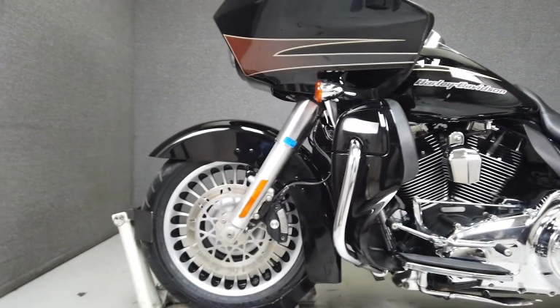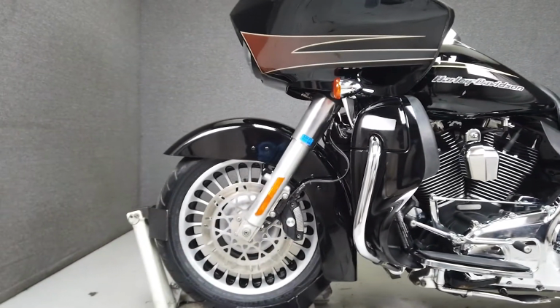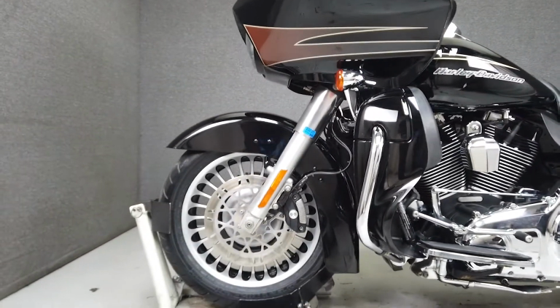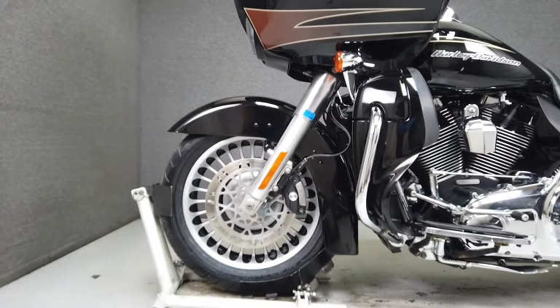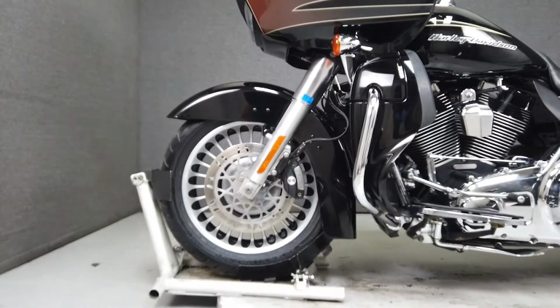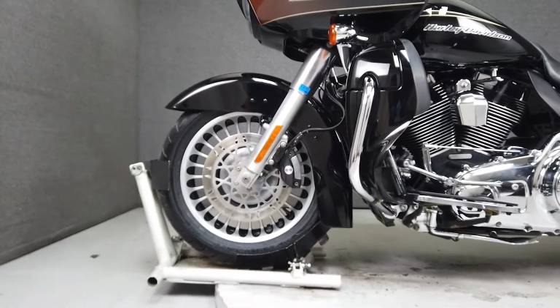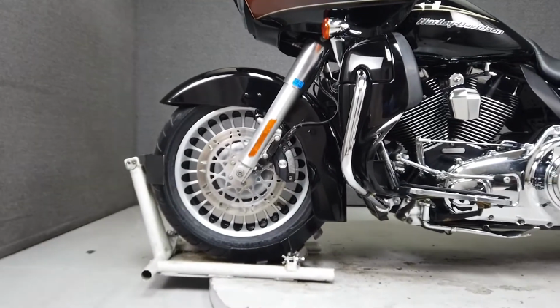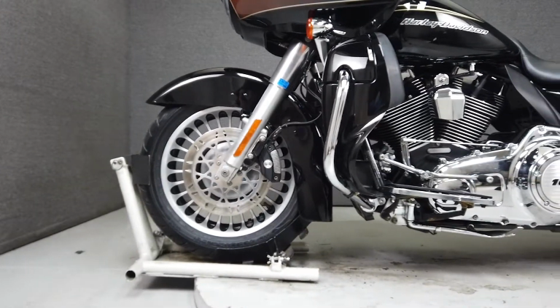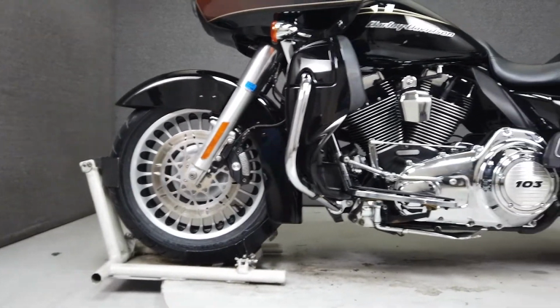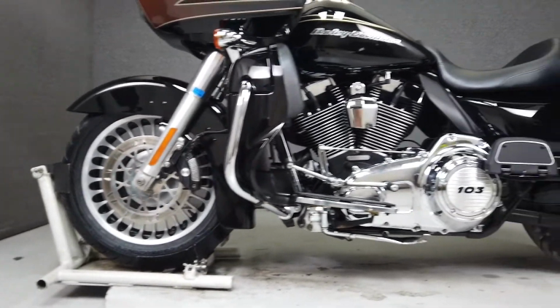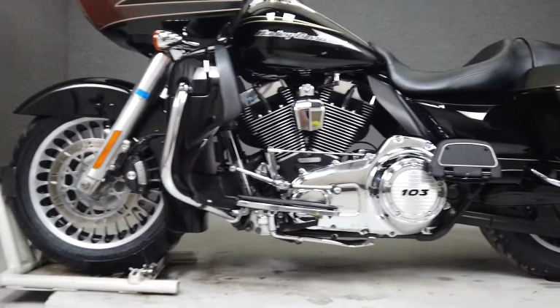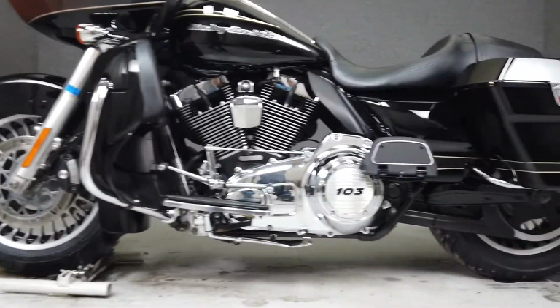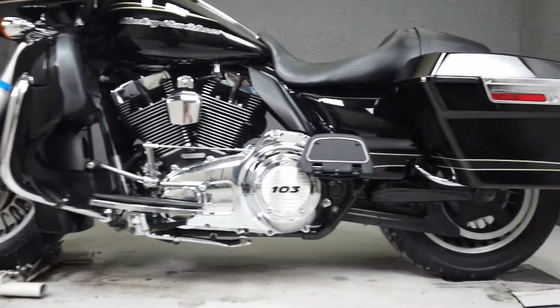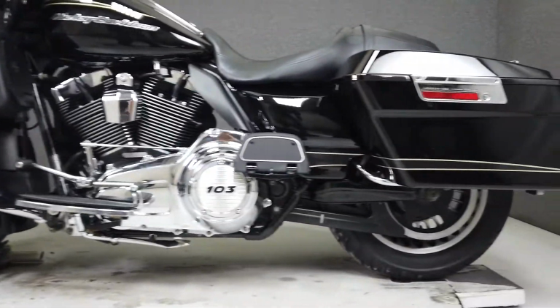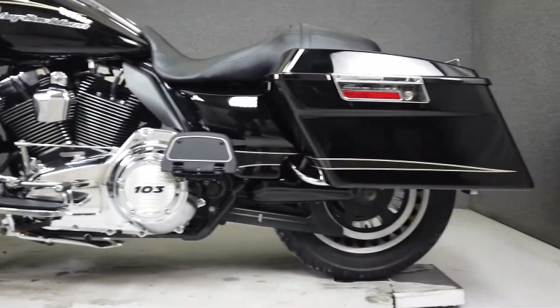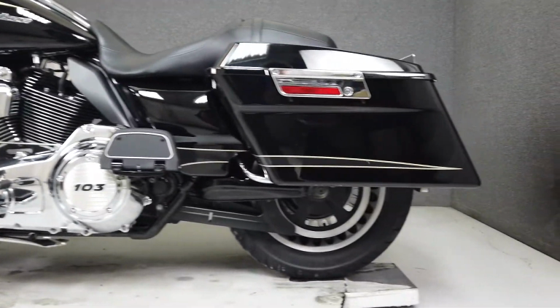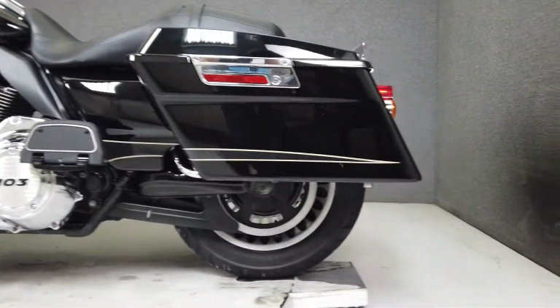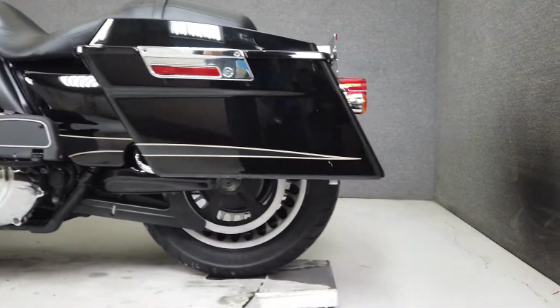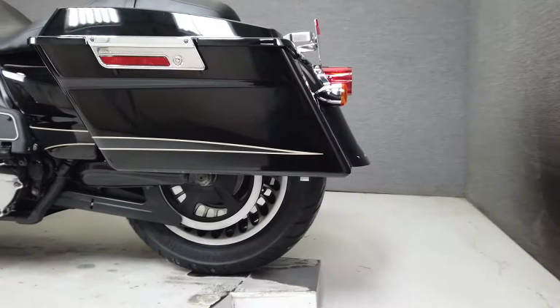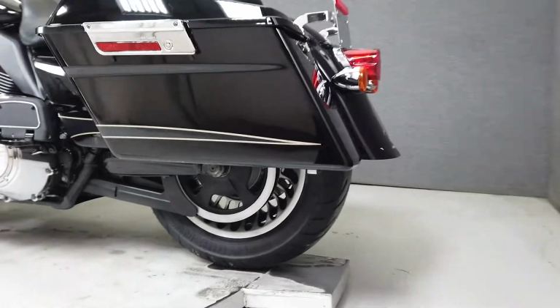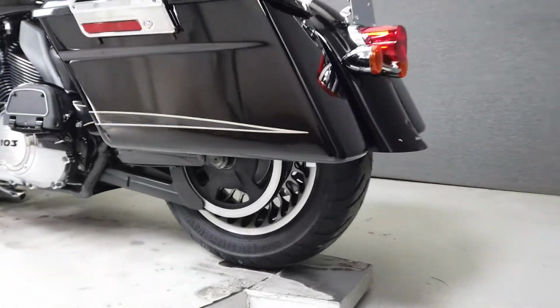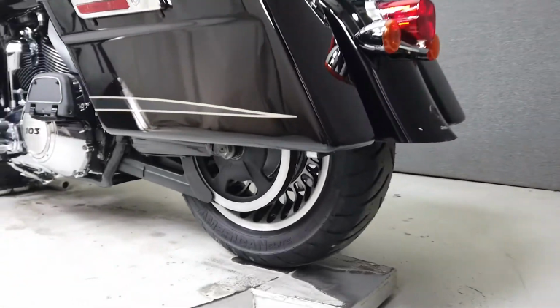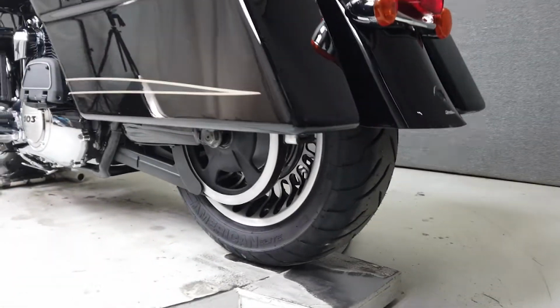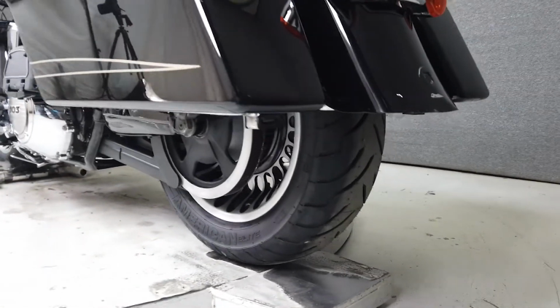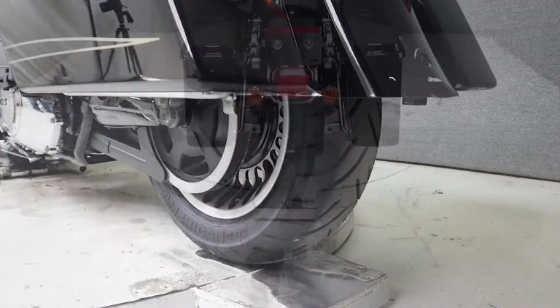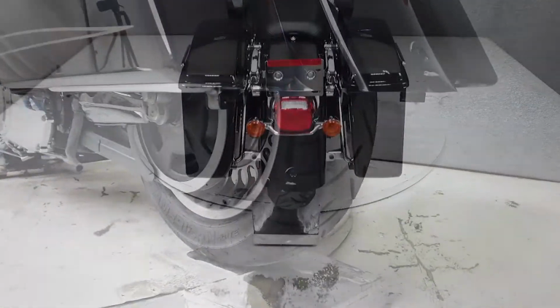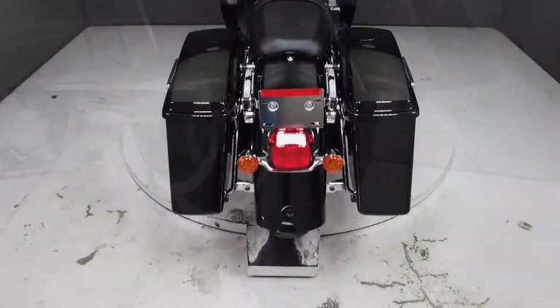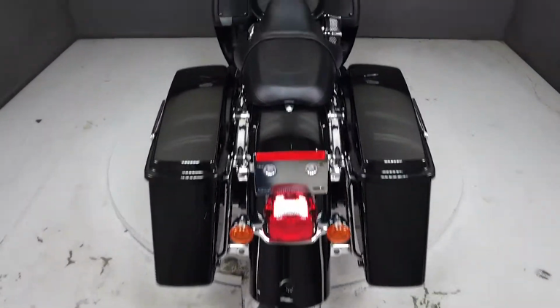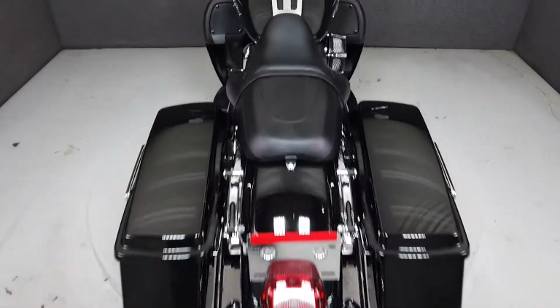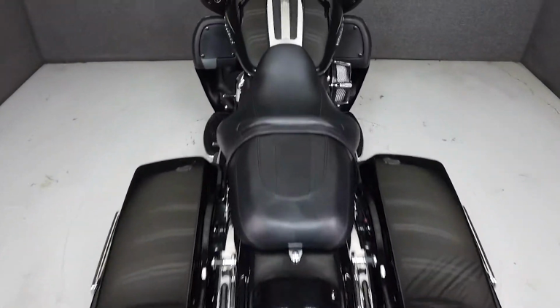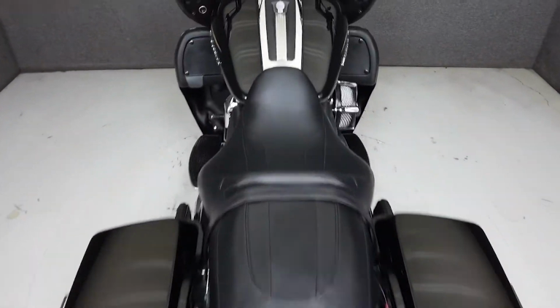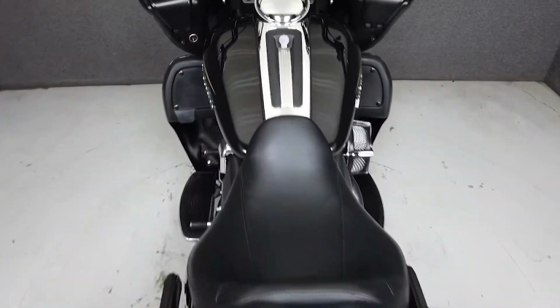Amenities include a multifunction two-speaker stereo system, ABS, cruise control, and CB intercom connections. It weighs in at 899 pounds and has a seat height of 28.9 inches.